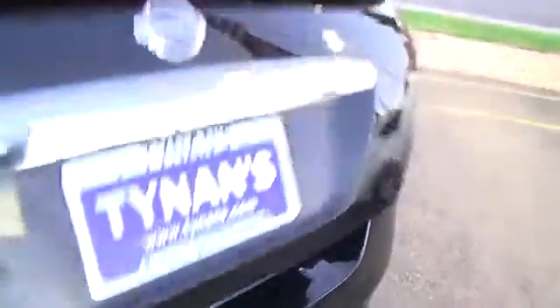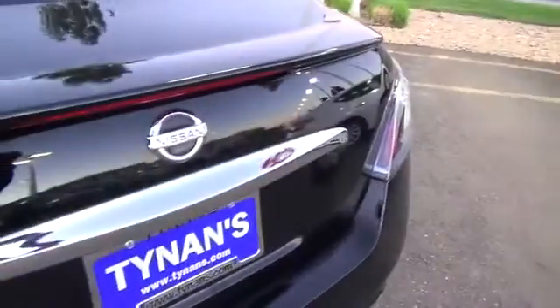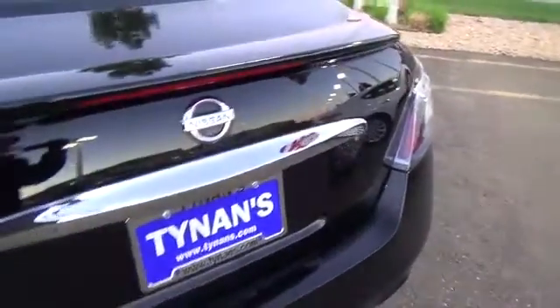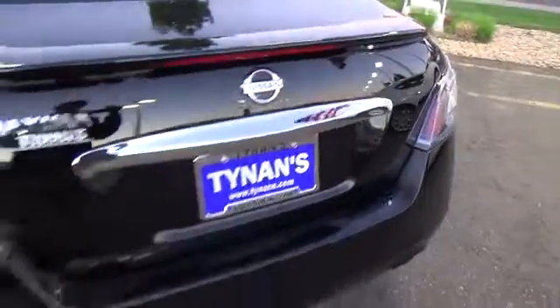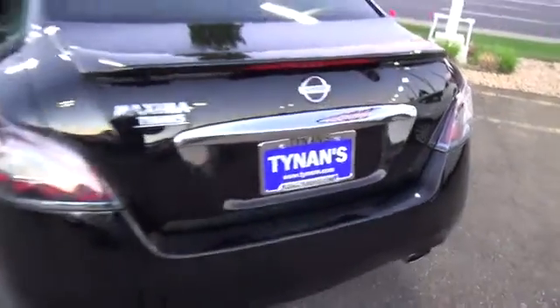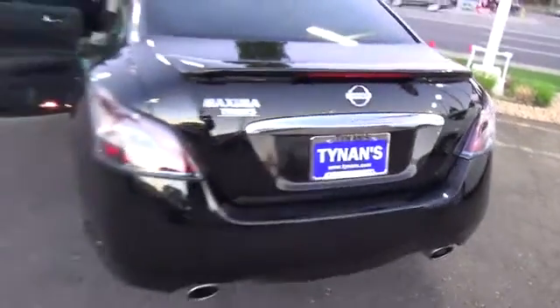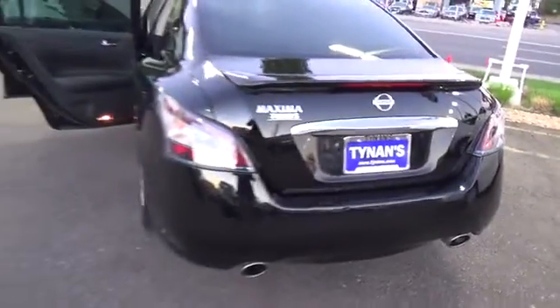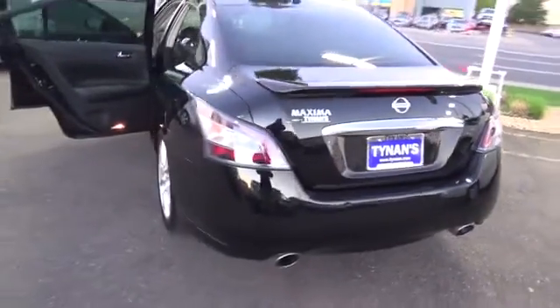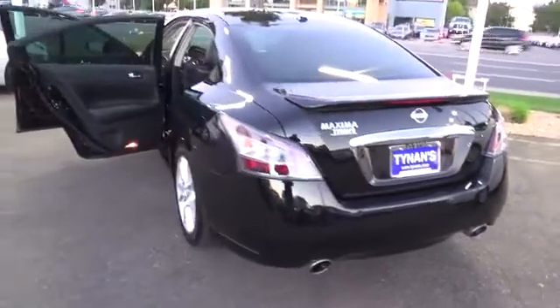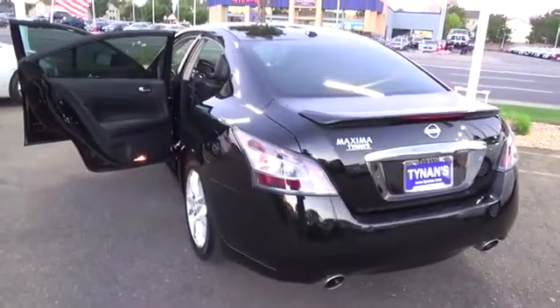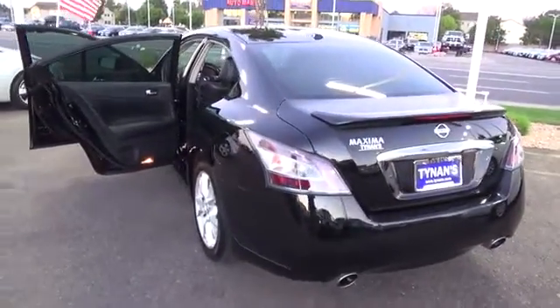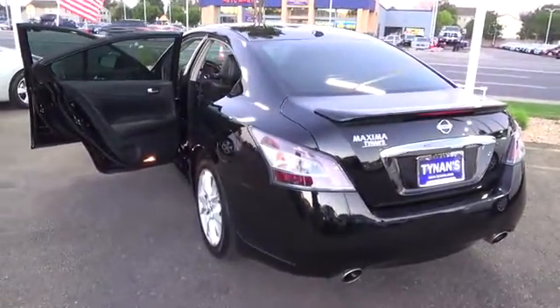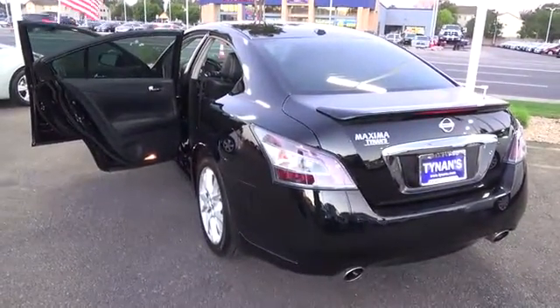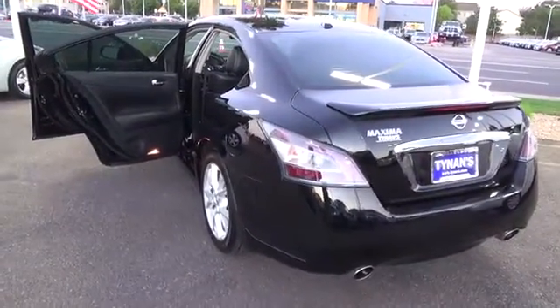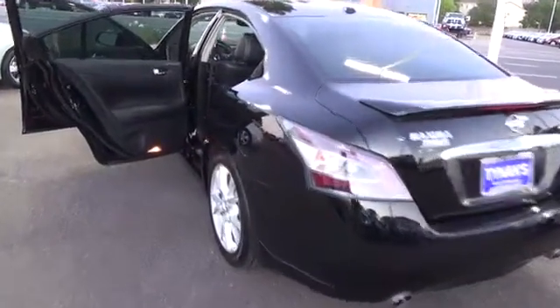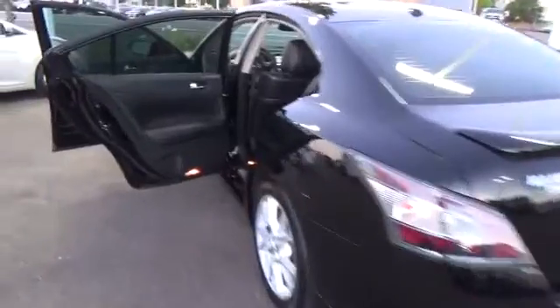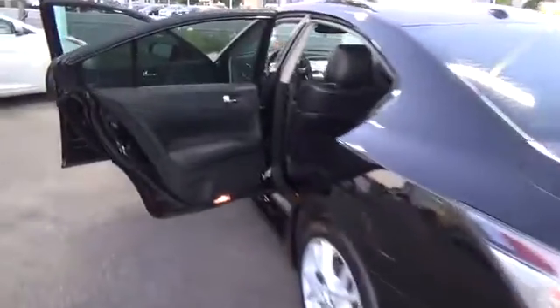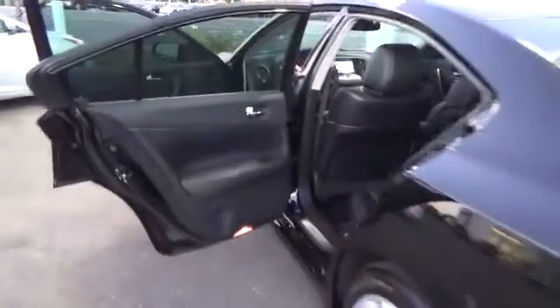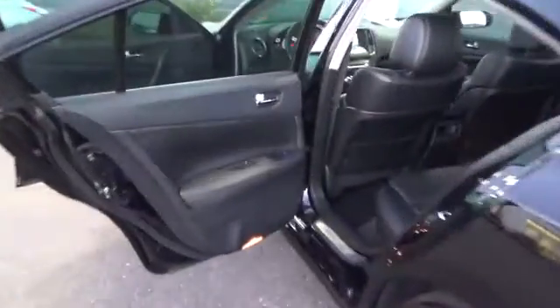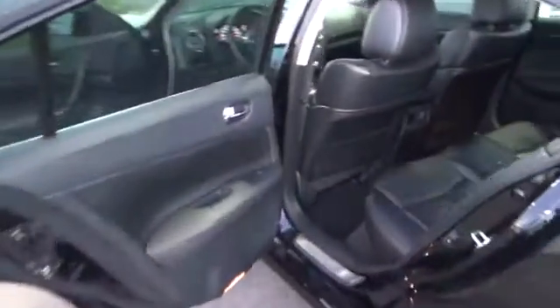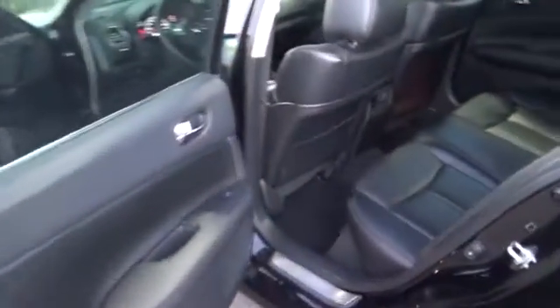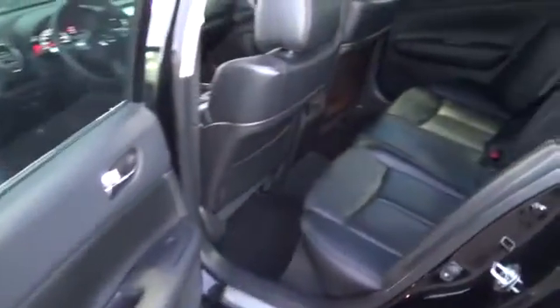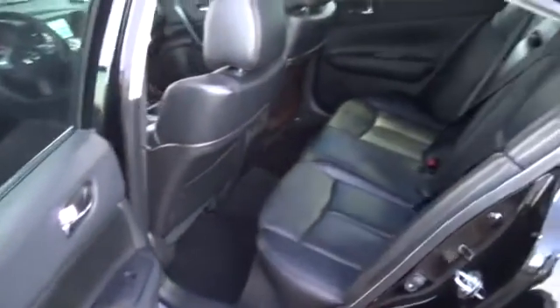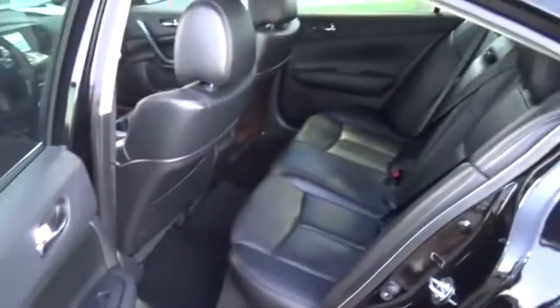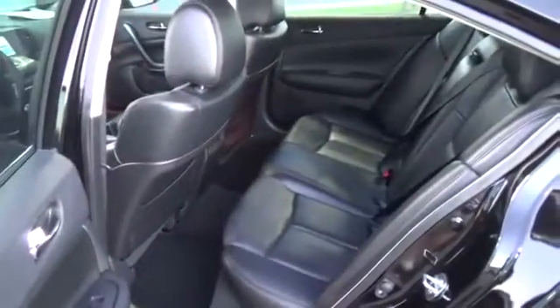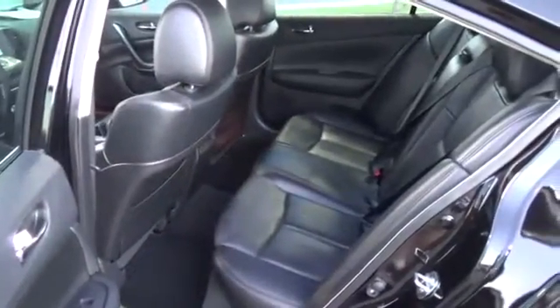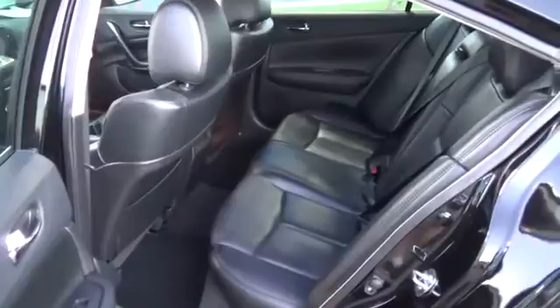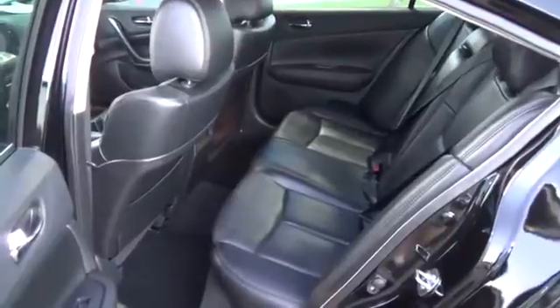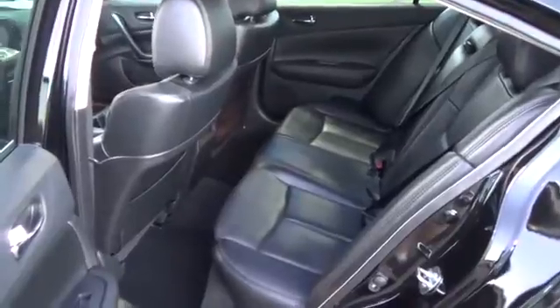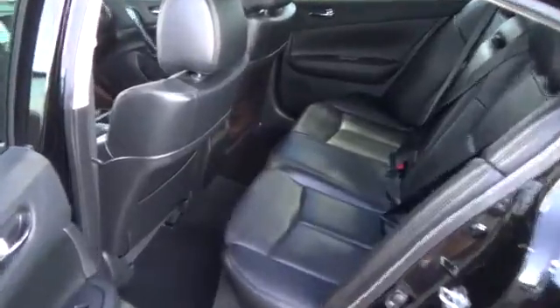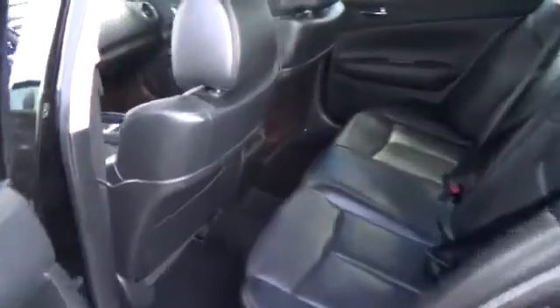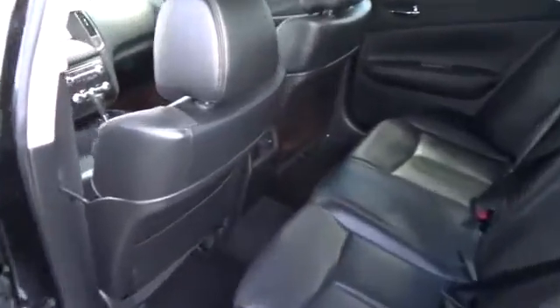Outside, the menacing look is completed with 18-inch aluminum alloy wheels, HID headlights, fog lights, LED taillights, and dual exhaust. It's obvious this machine is packed with technology even before stepping inside the sophisticated leather-trimmed cabin.